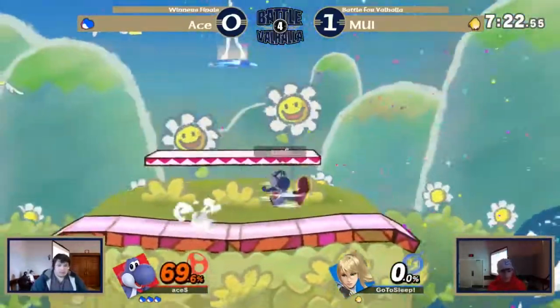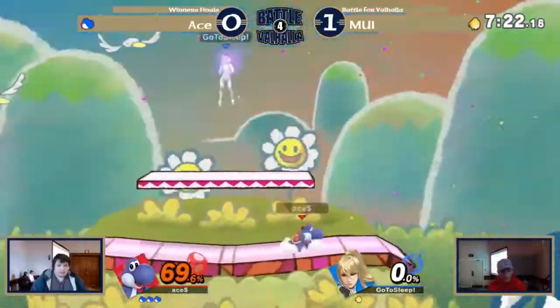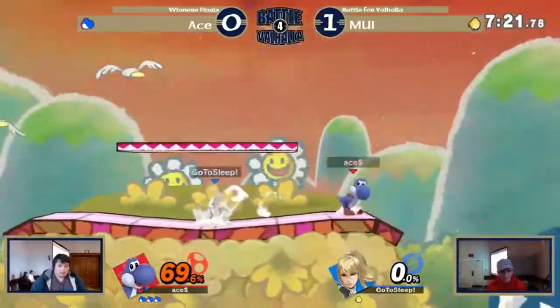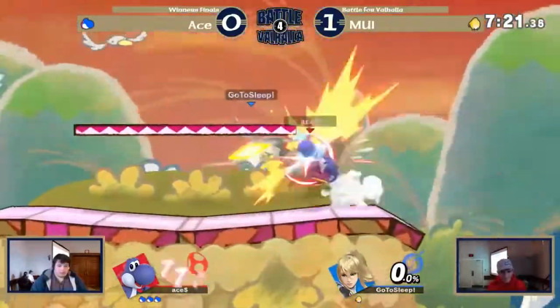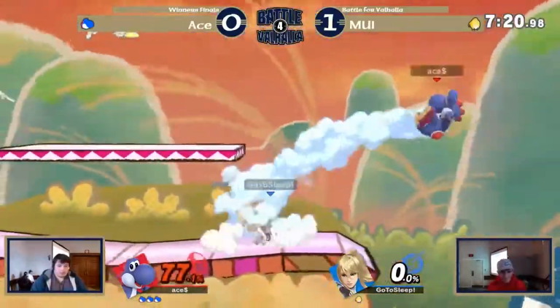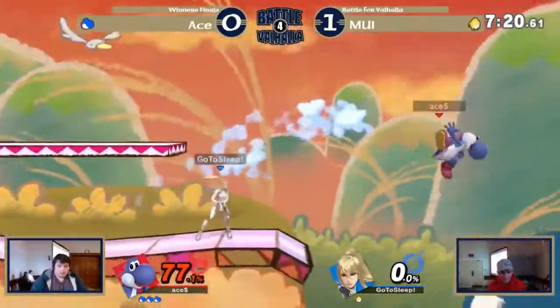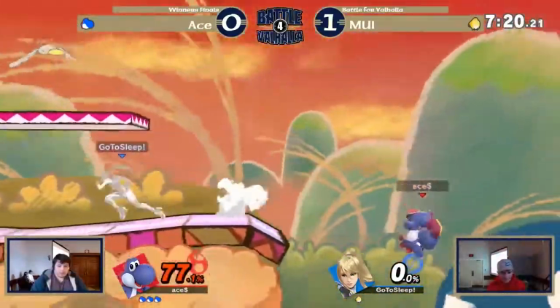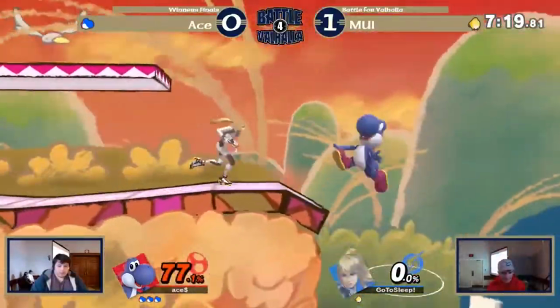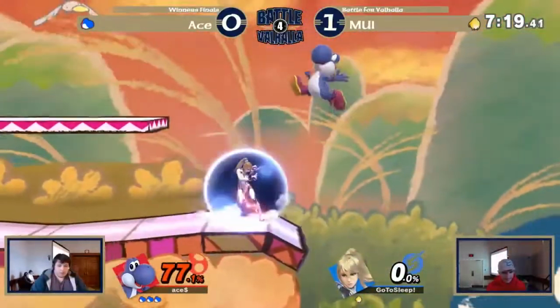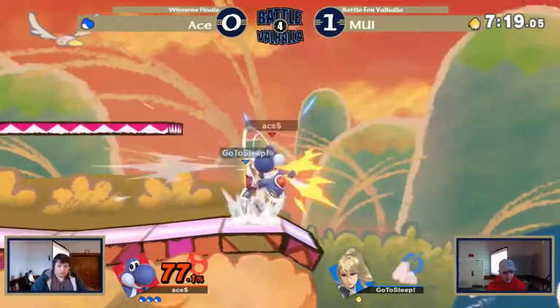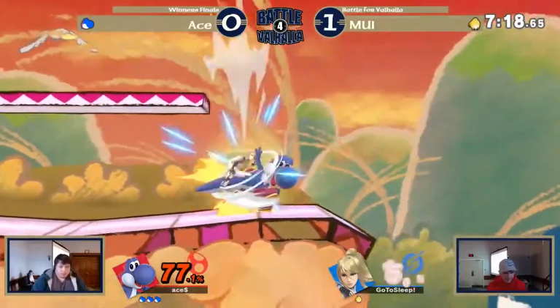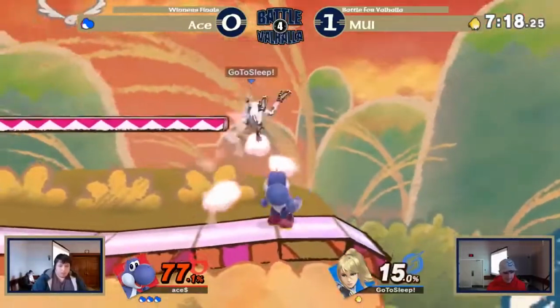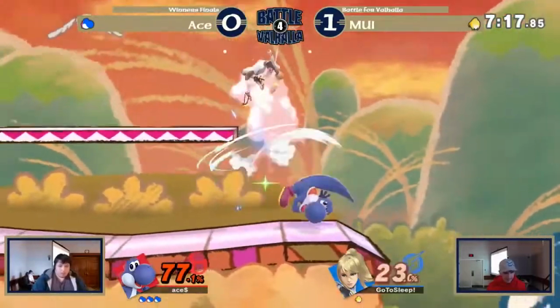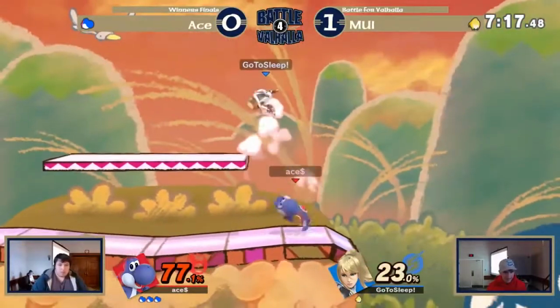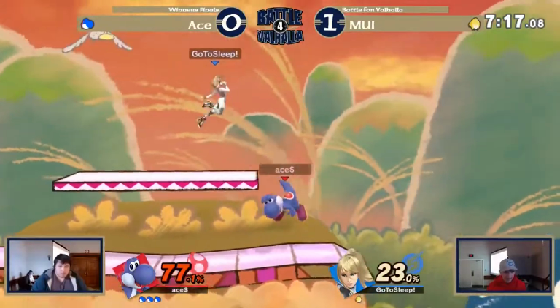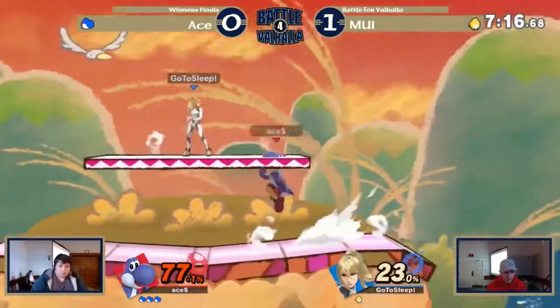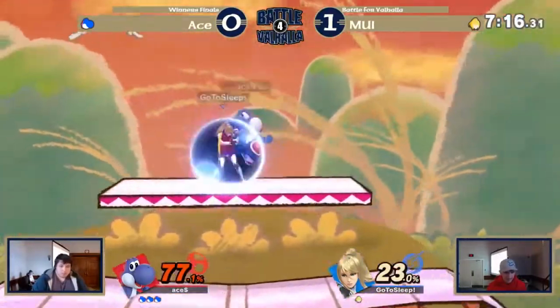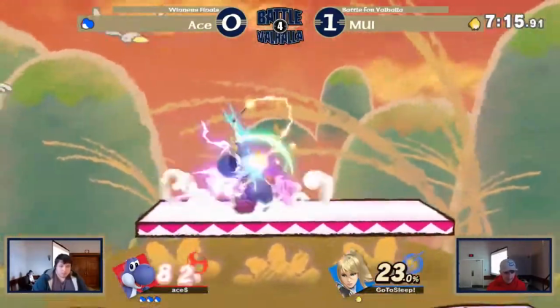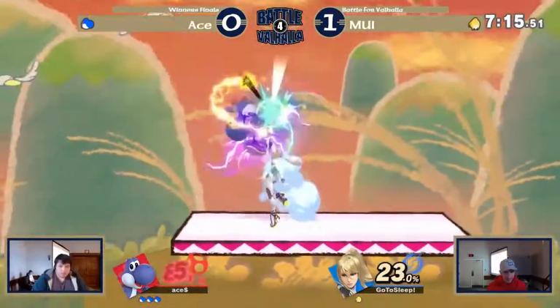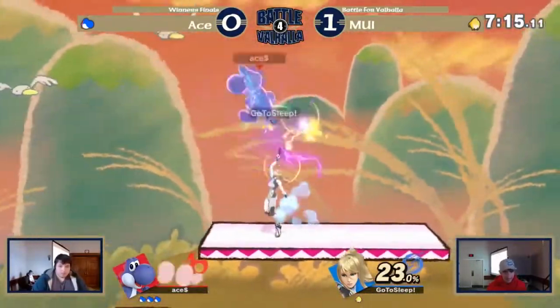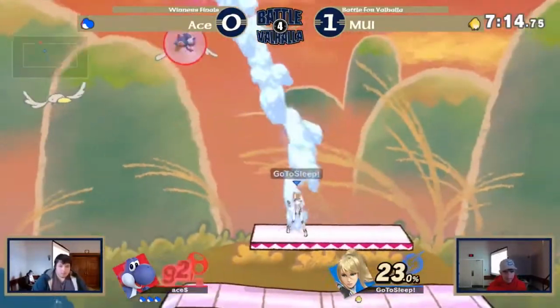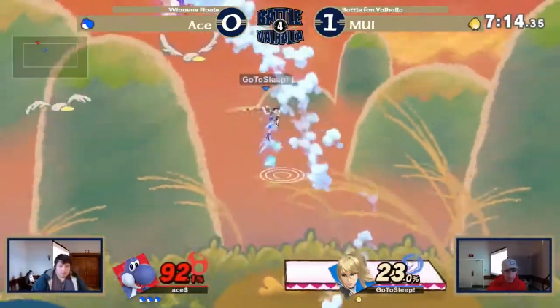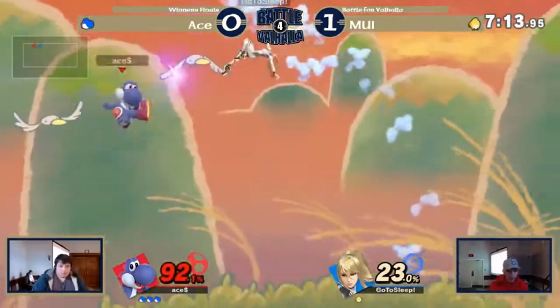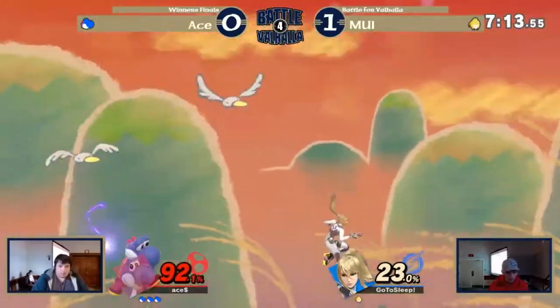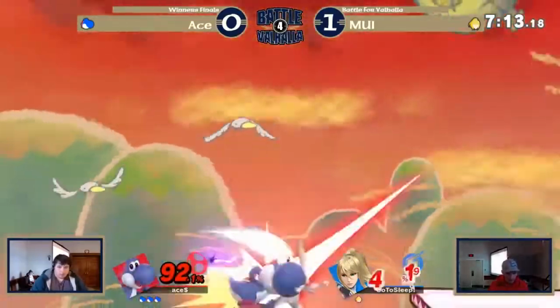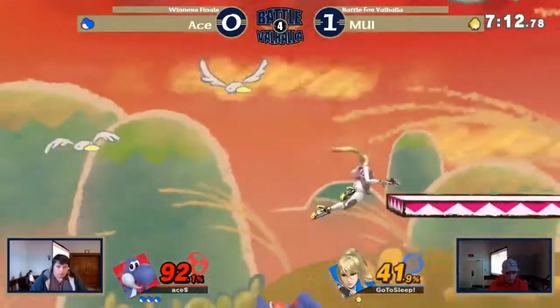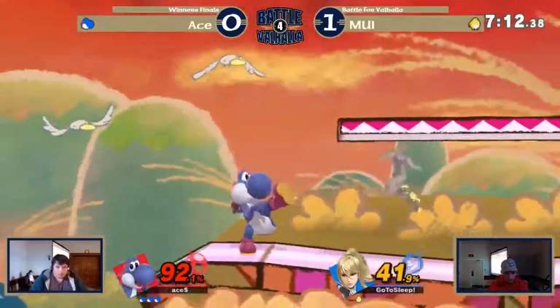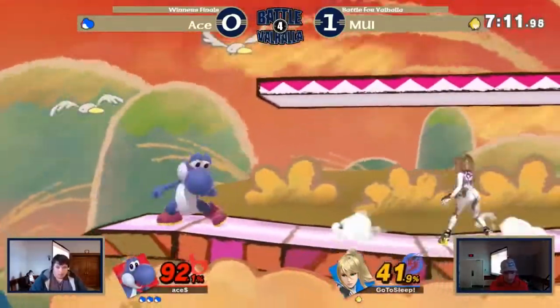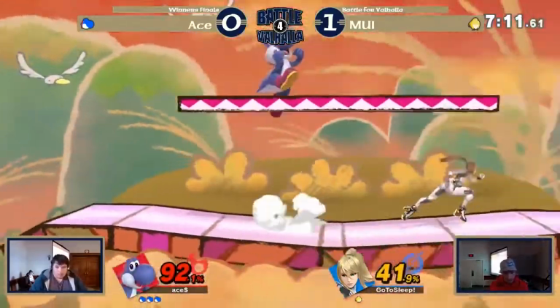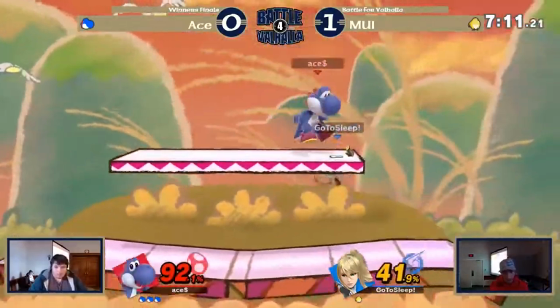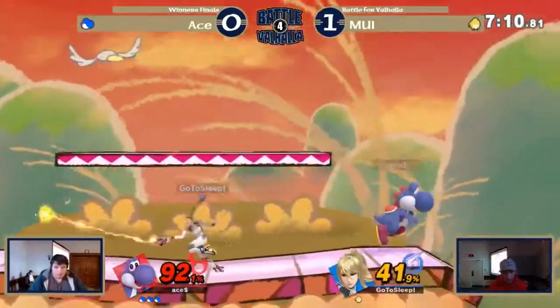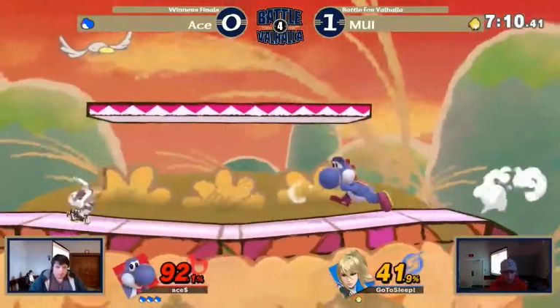Why'd he down air? Down air at 69%. This isn't good. 90% — I don't think the ZSS was the play here from MUI.